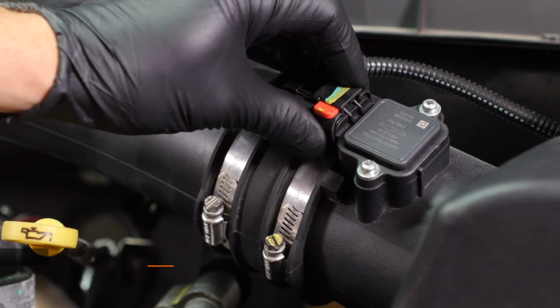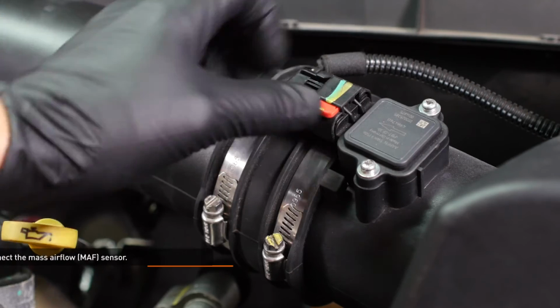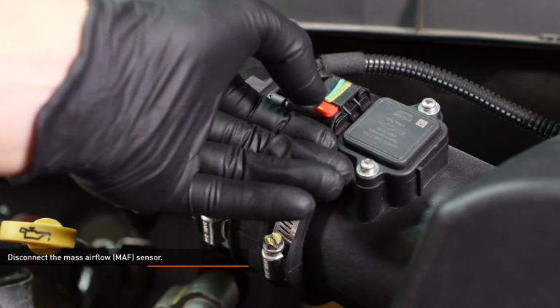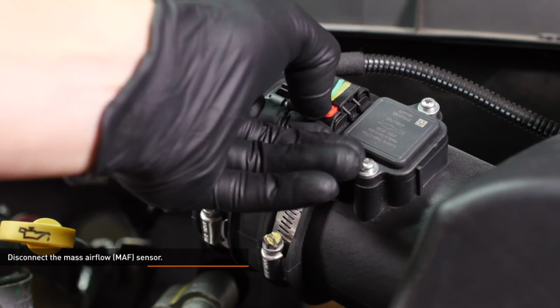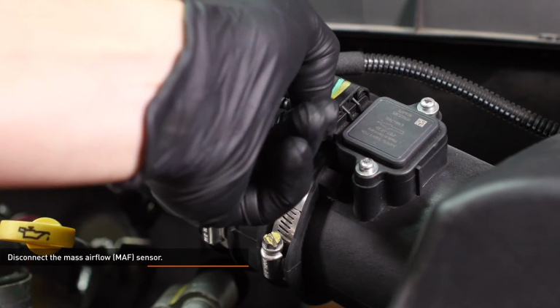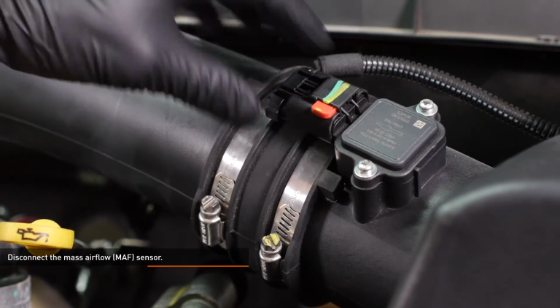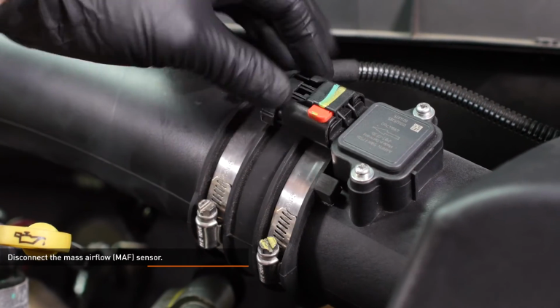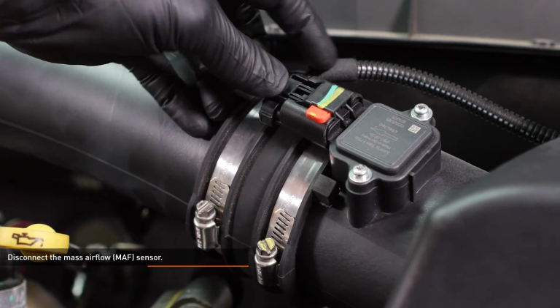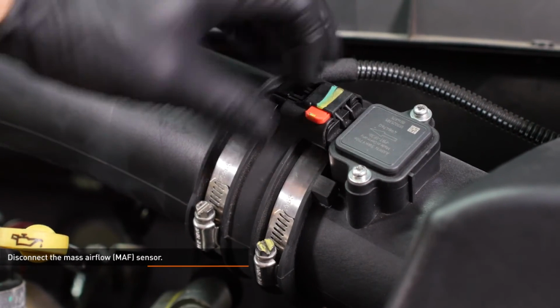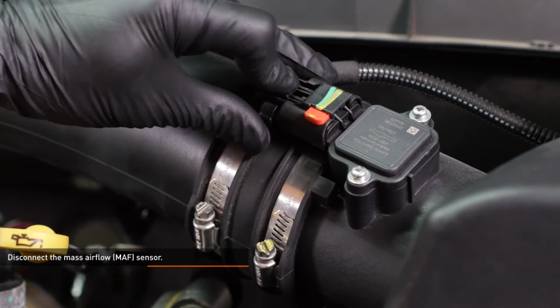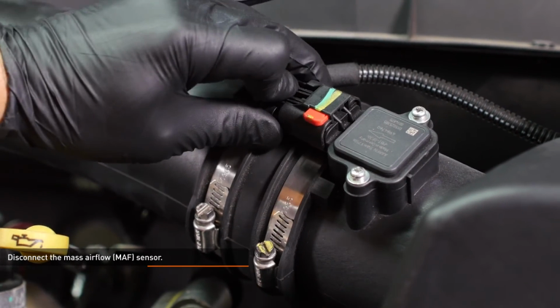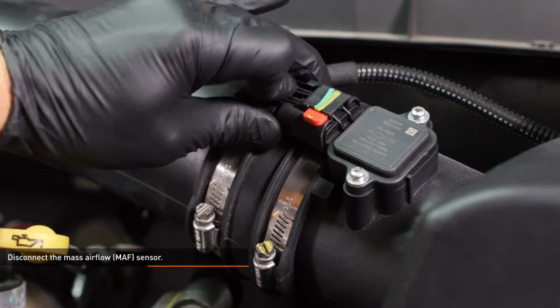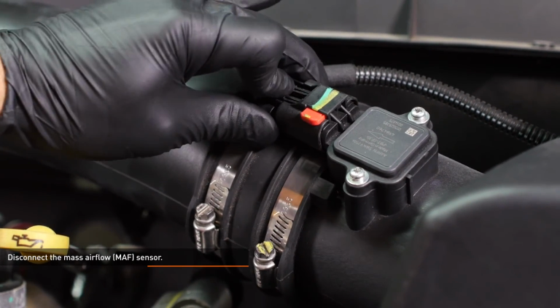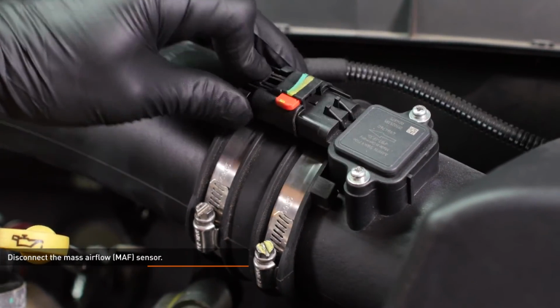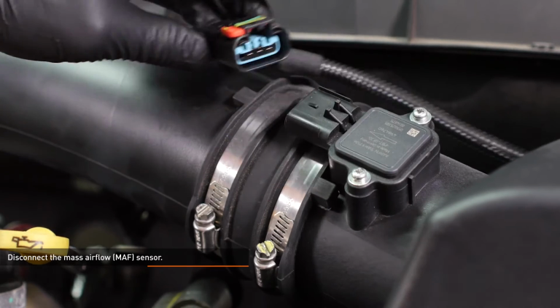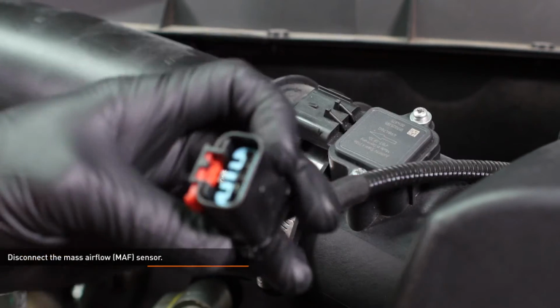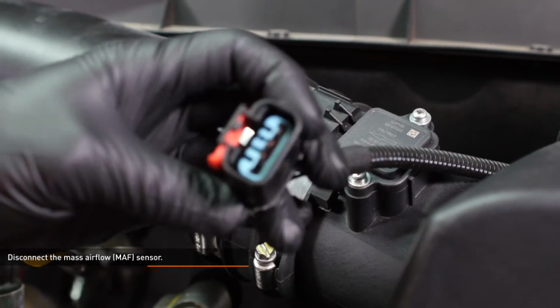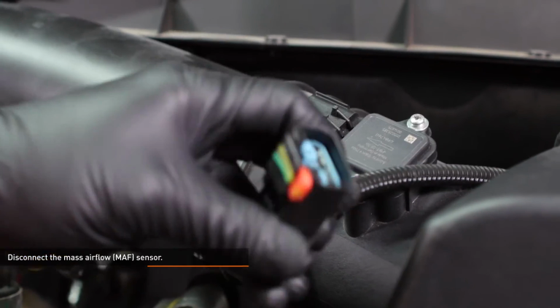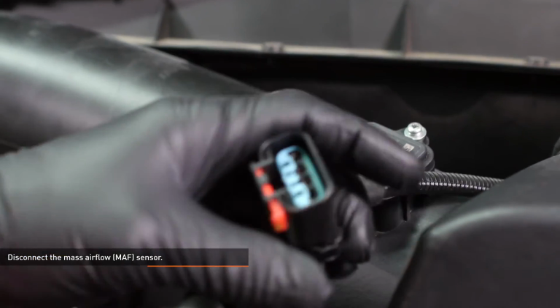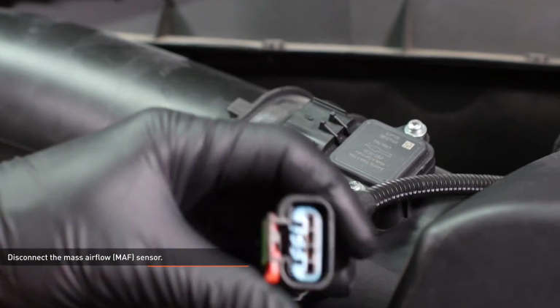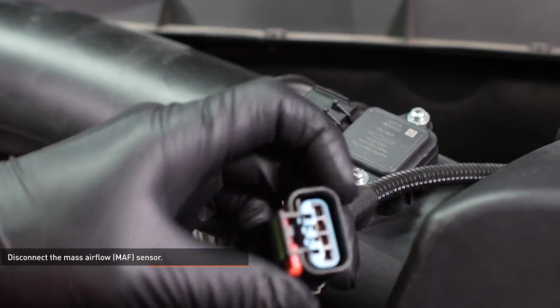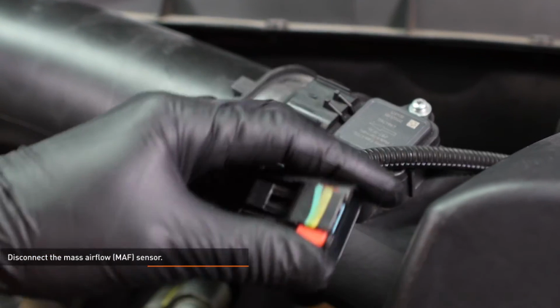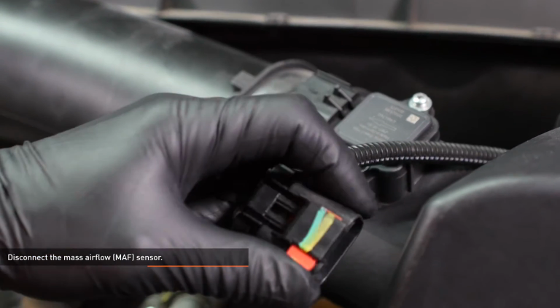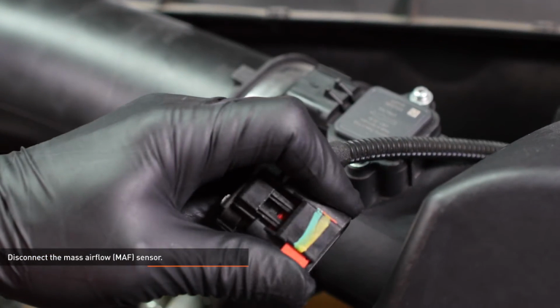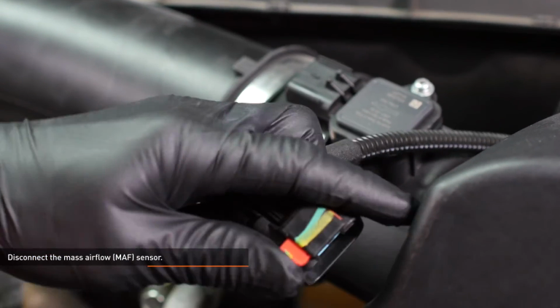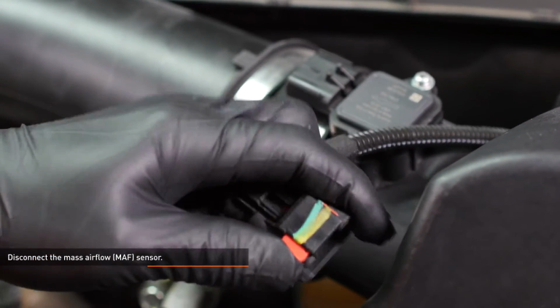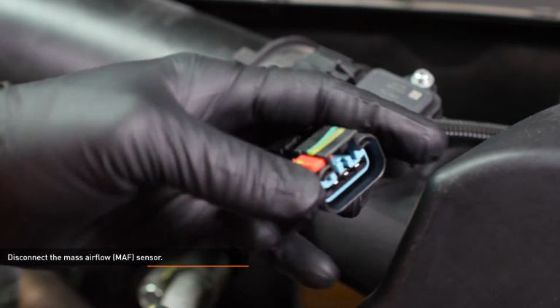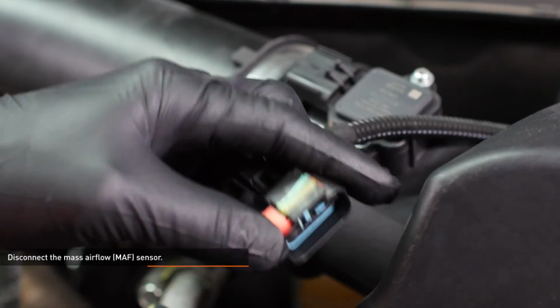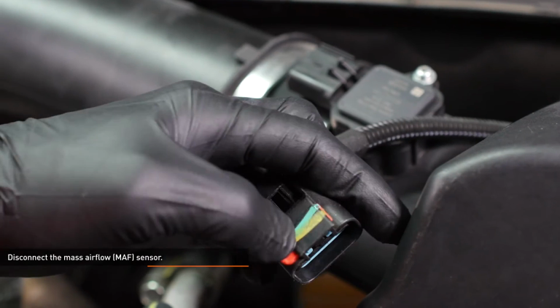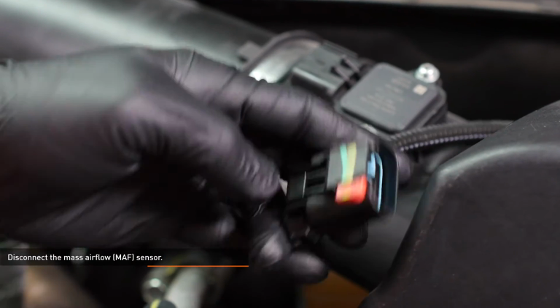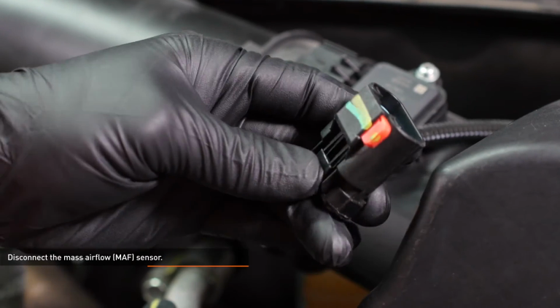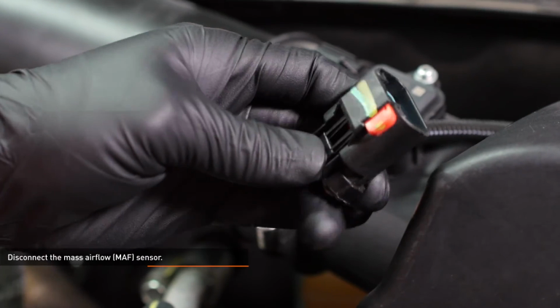Disconnect the mass airflow sensor. To separate the connector, slide the red locking tab down, then depress the black tab and pull the connector off of the sensor. You can sneak the hose on and off with this connected, but this ensures that you will not damage the sensor.